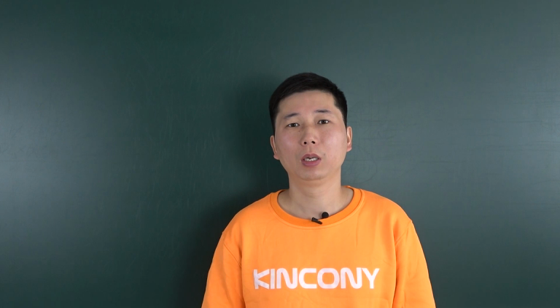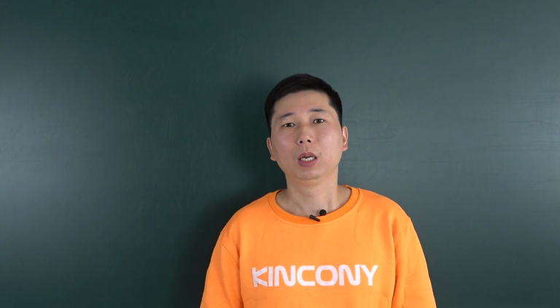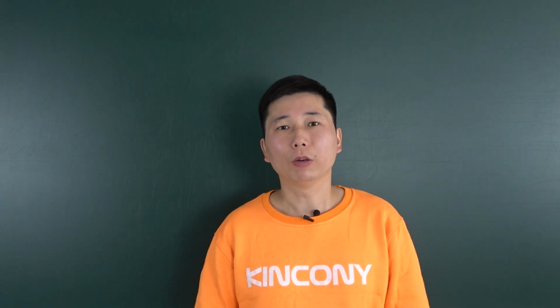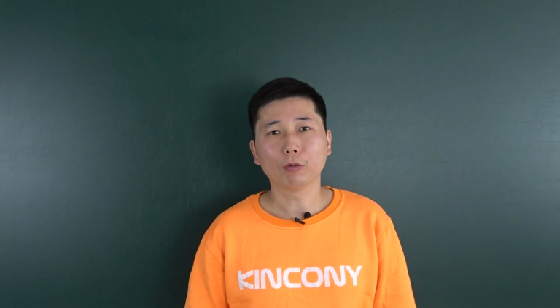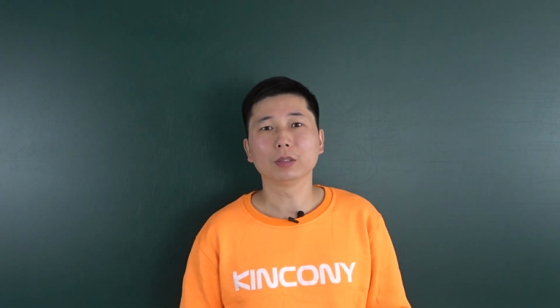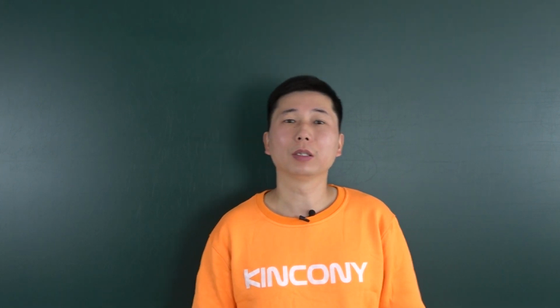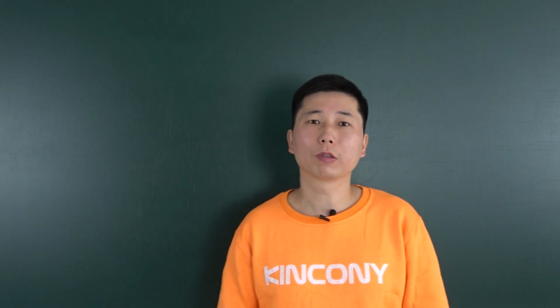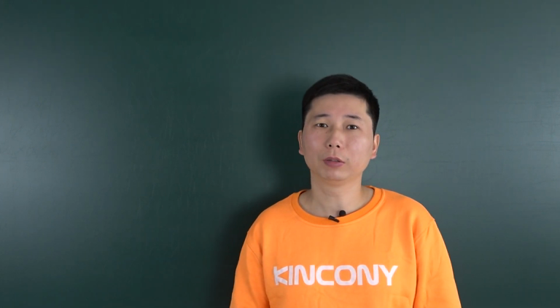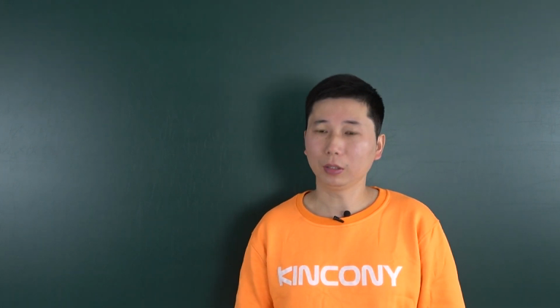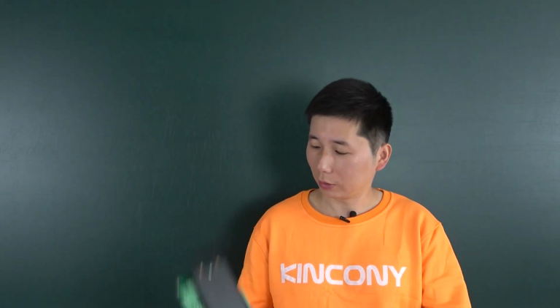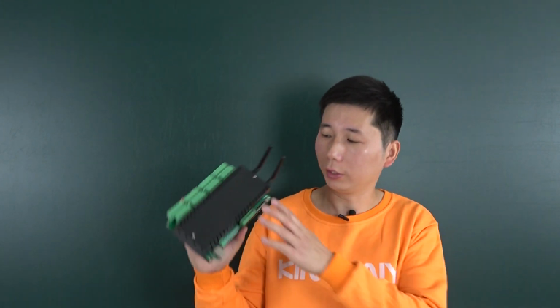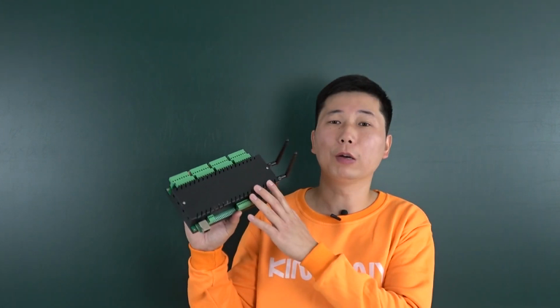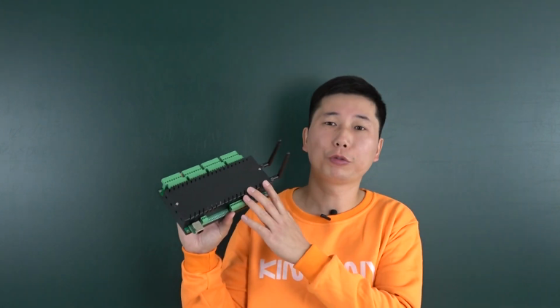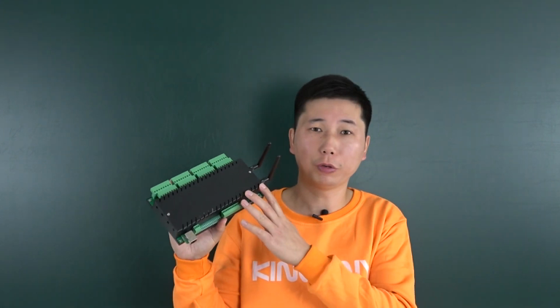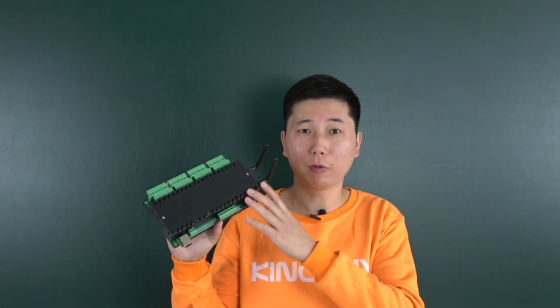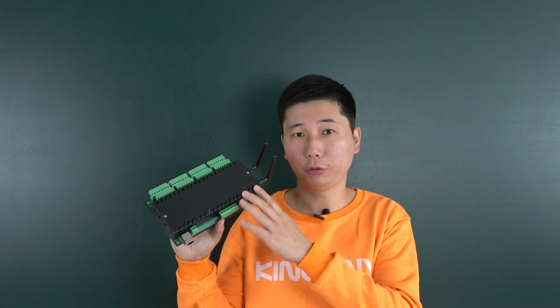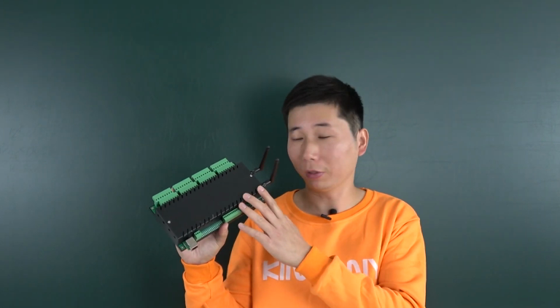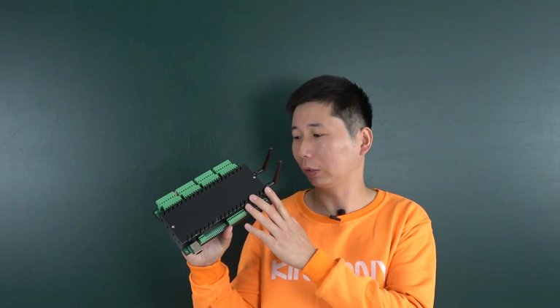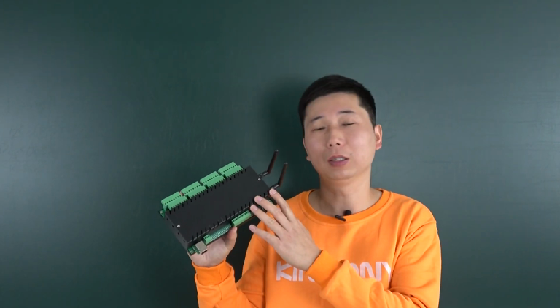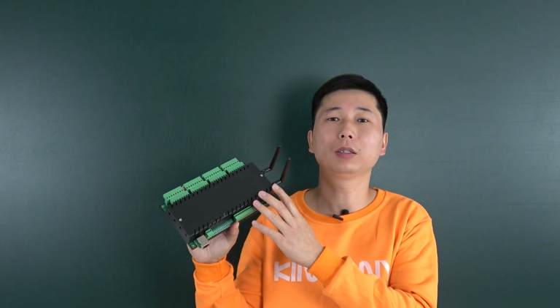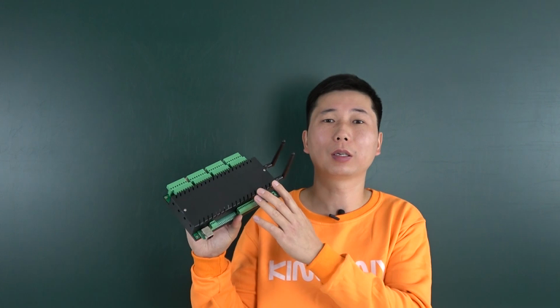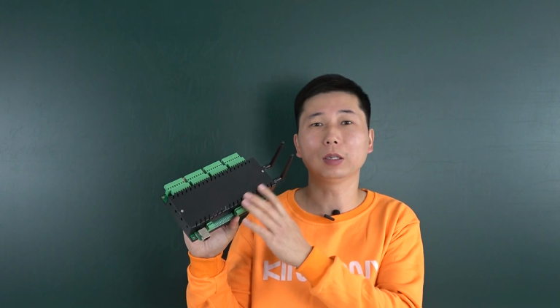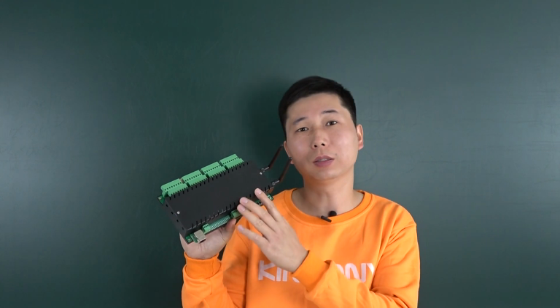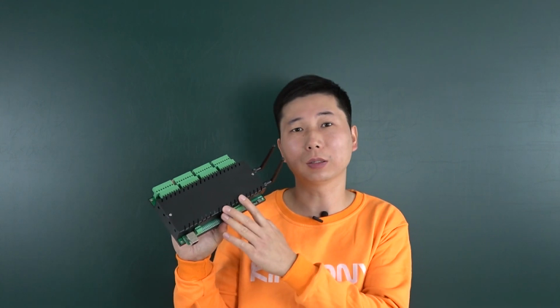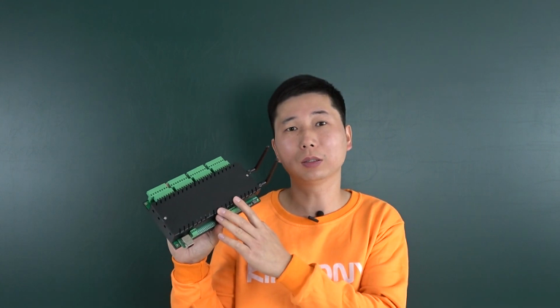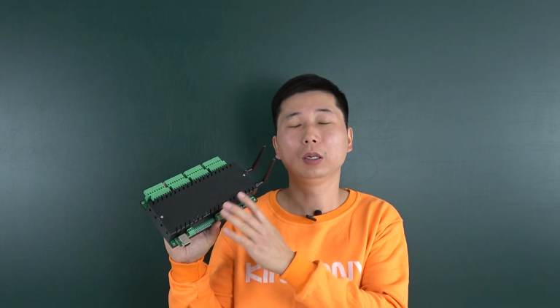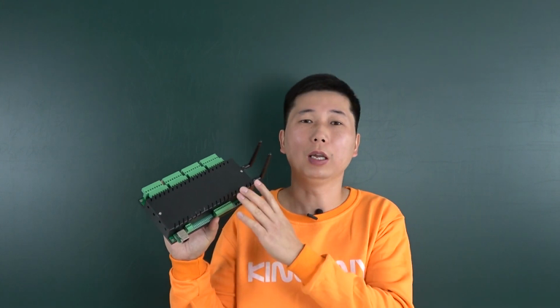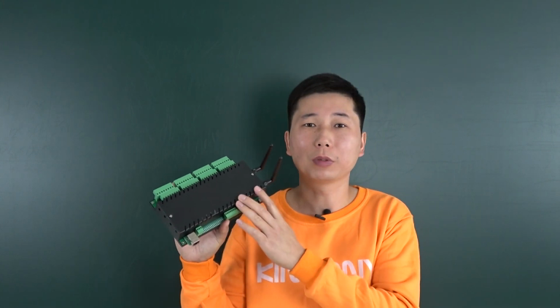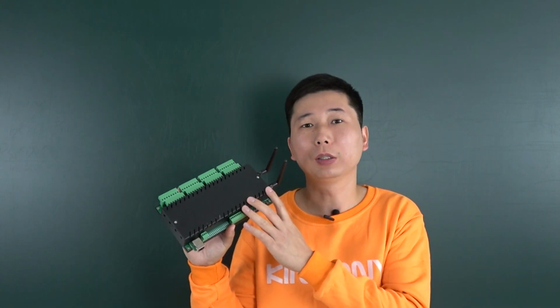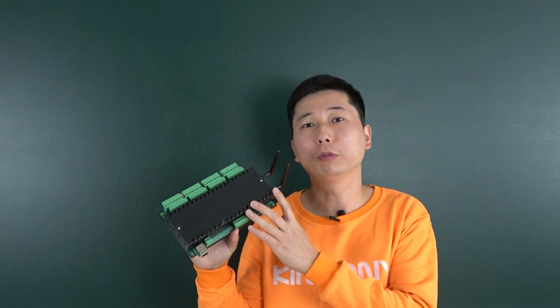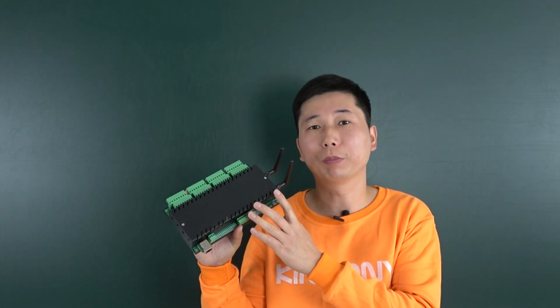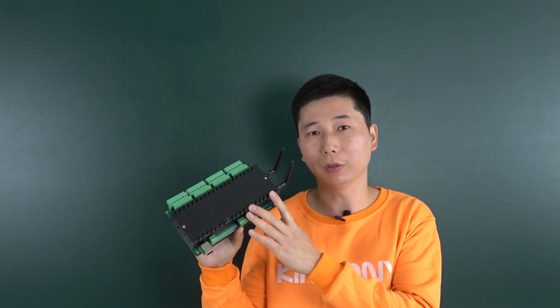Hello everyone, this is Kinkone OT. In this video, I will show you our new product. This is the KC868-H32B Pro.